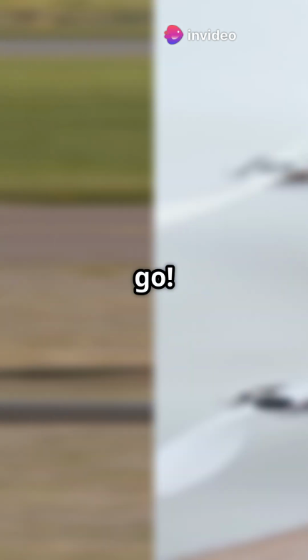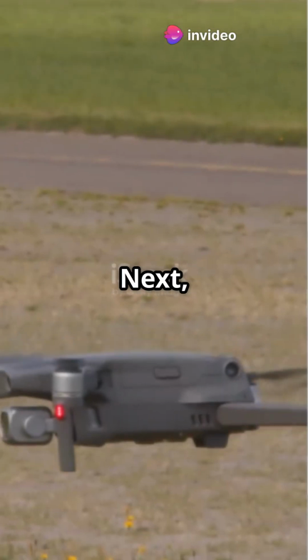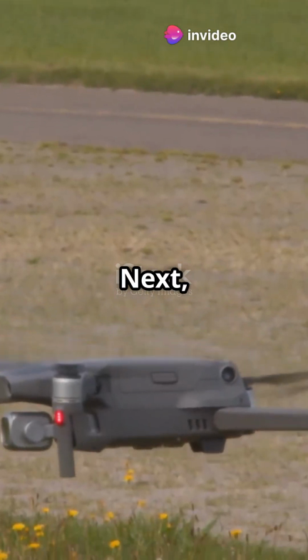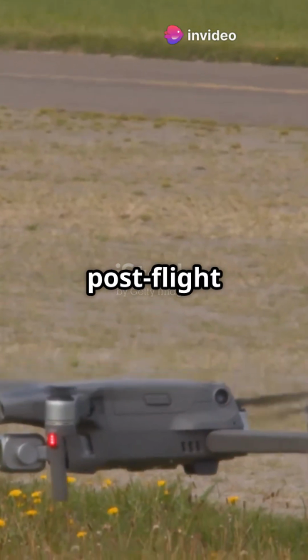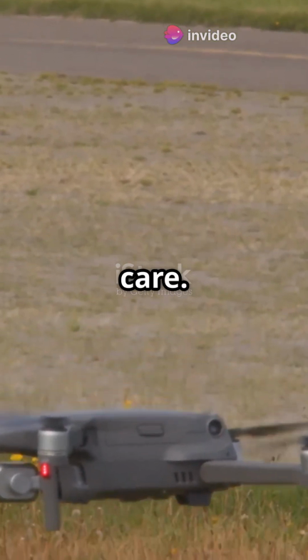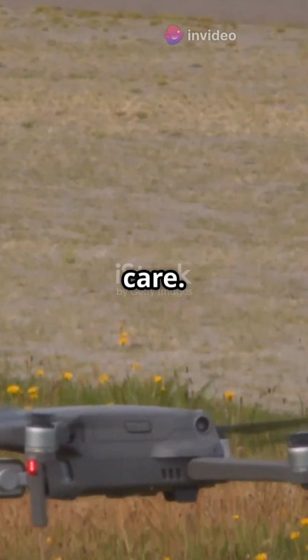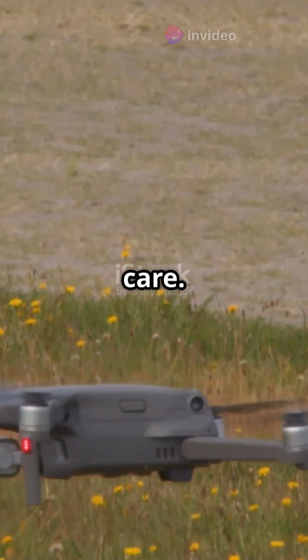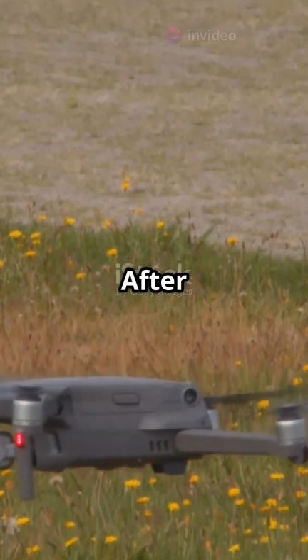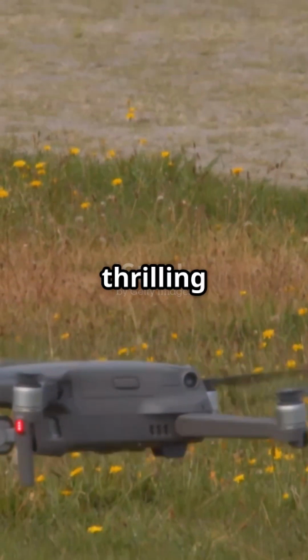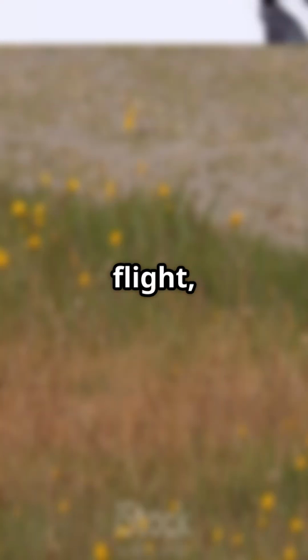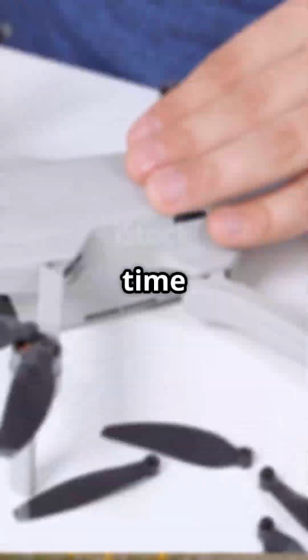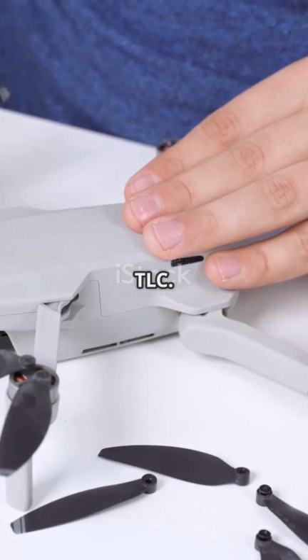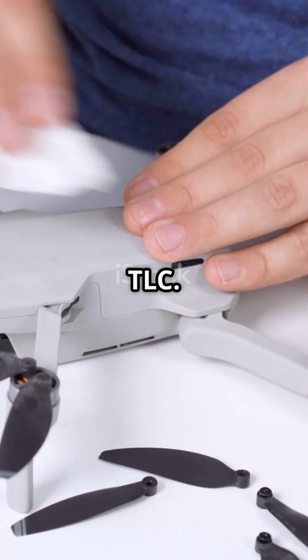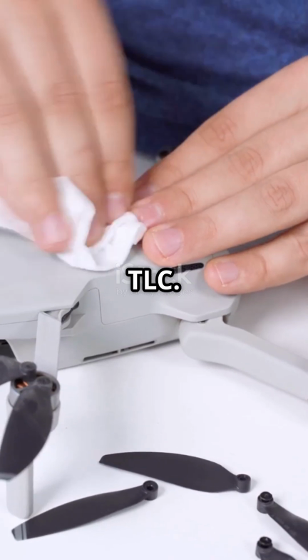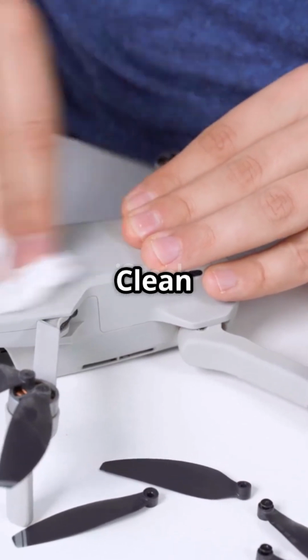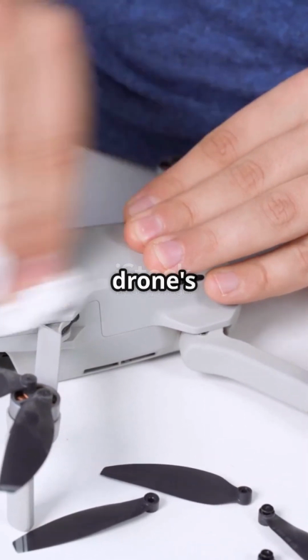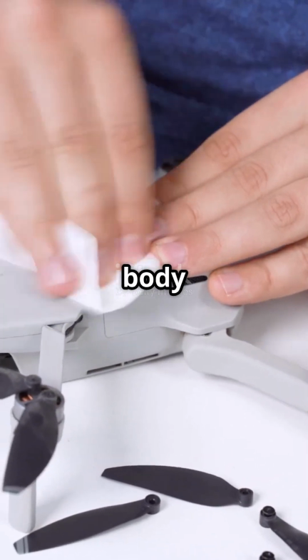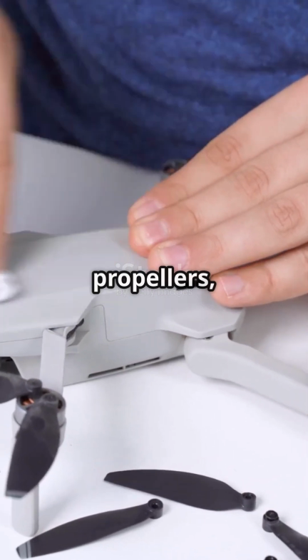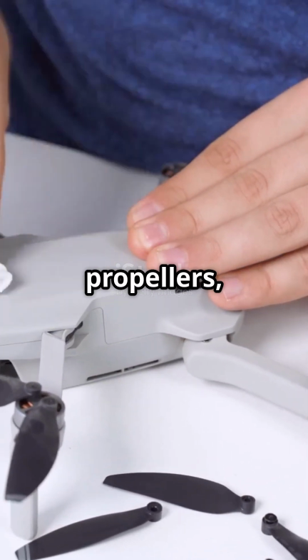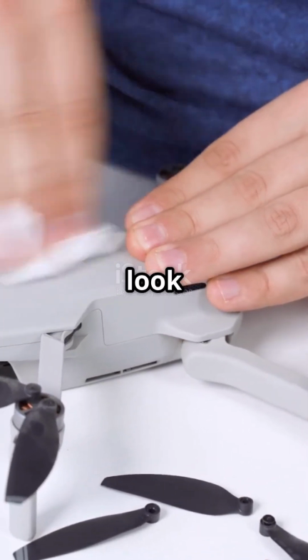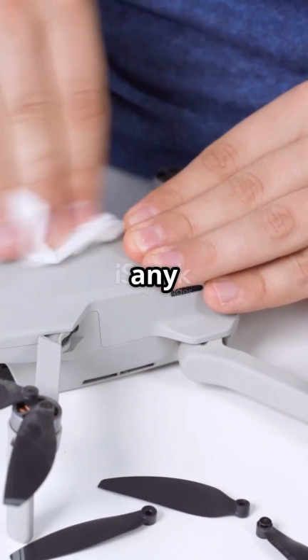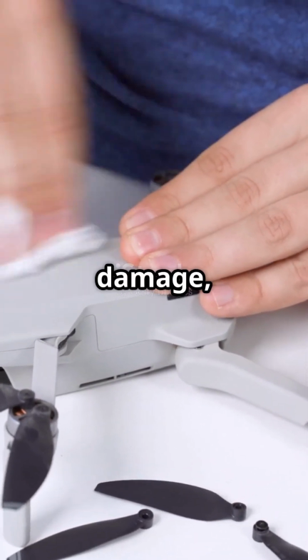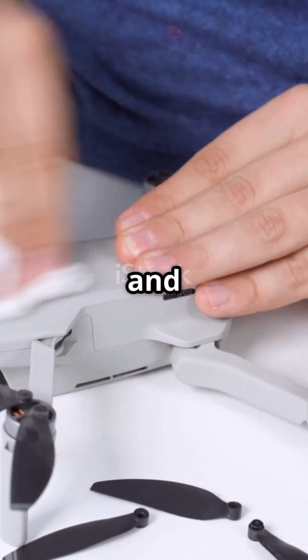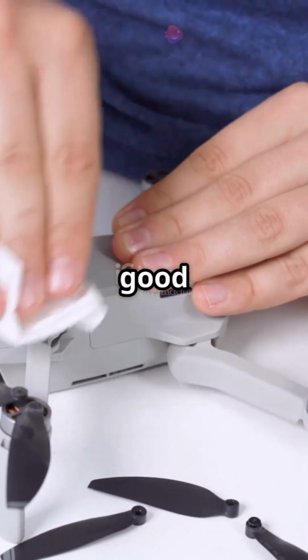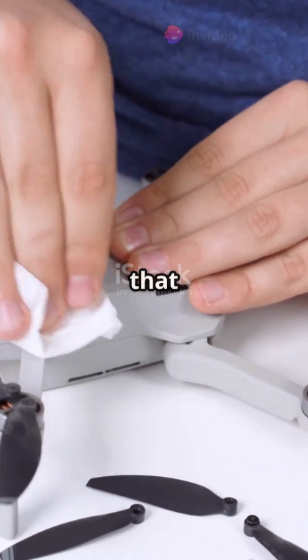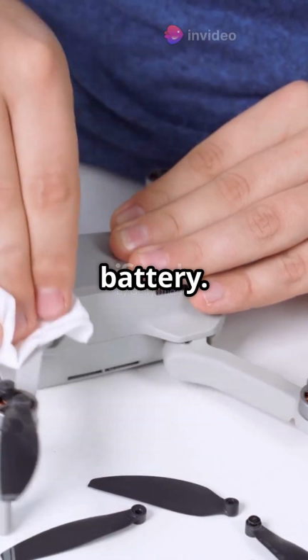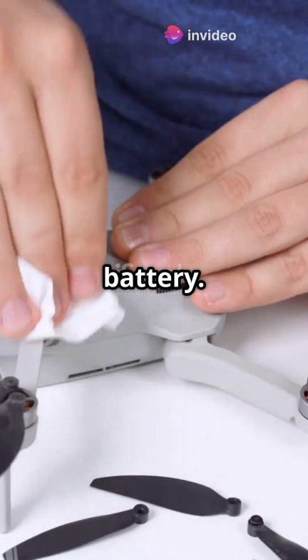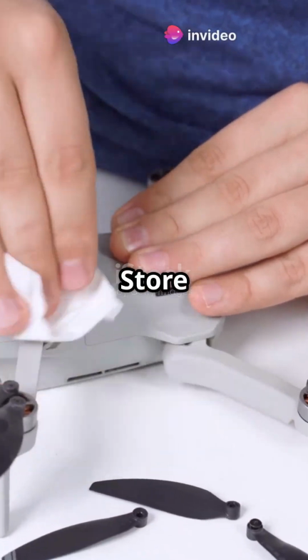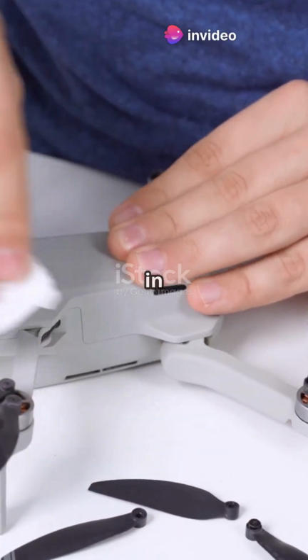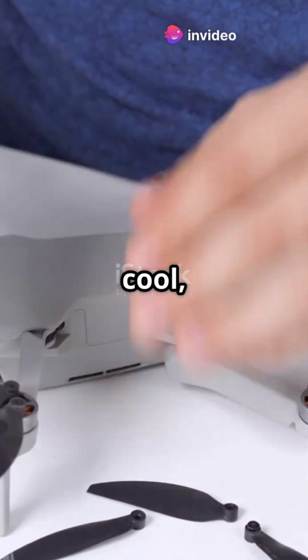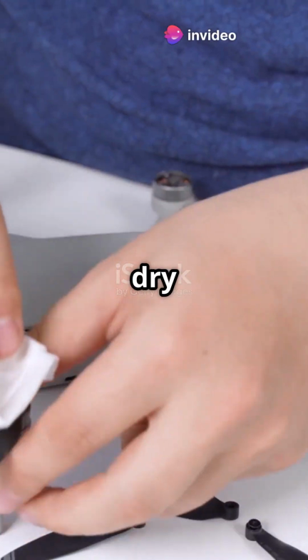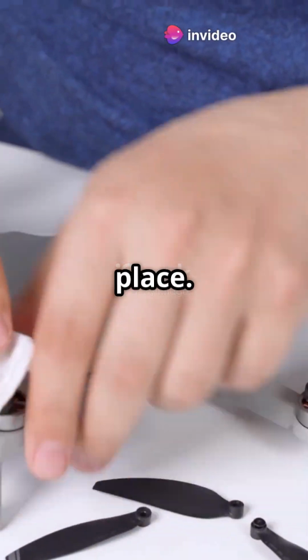Next, post-flight care. After a thrilling flight, it's time for some TLC. Clean your drone's body and propellers, look for any damage, and take good care of that battery. Store it in a cool, dry place.